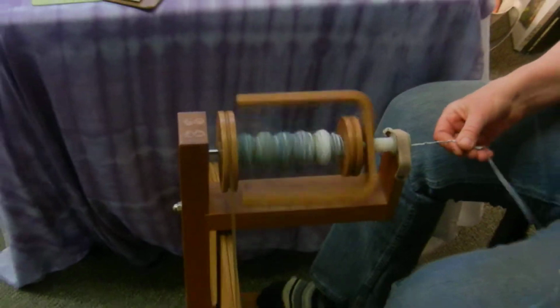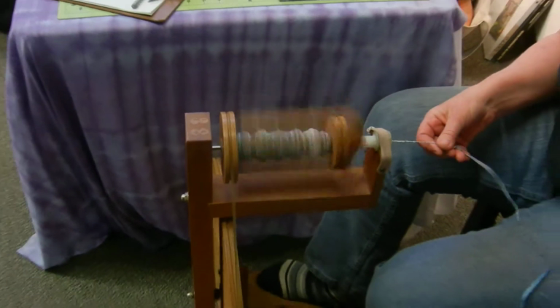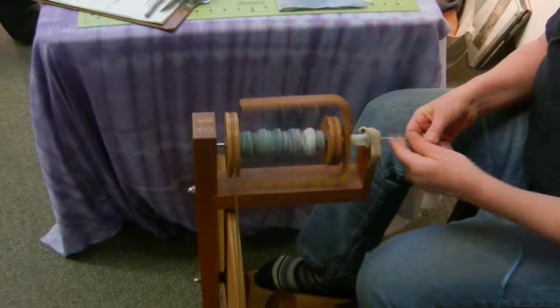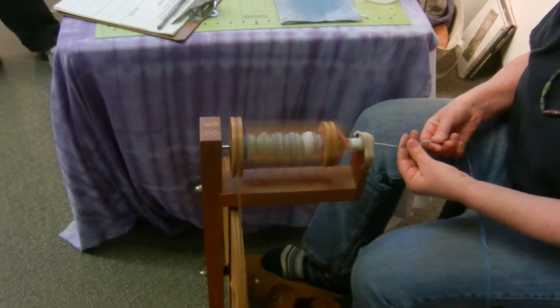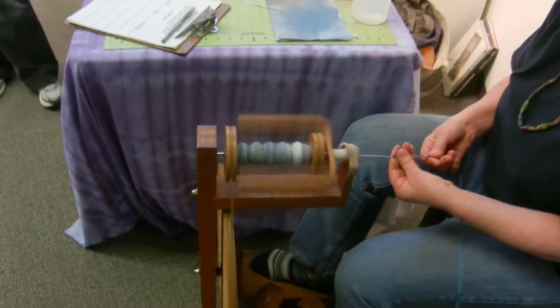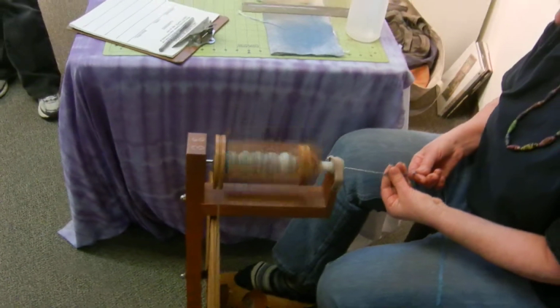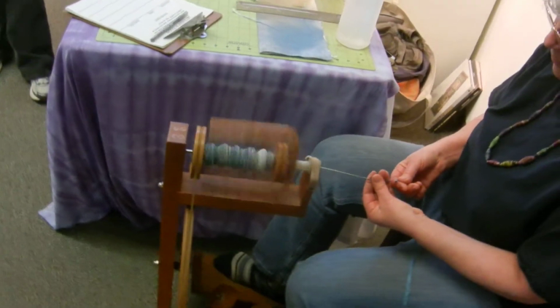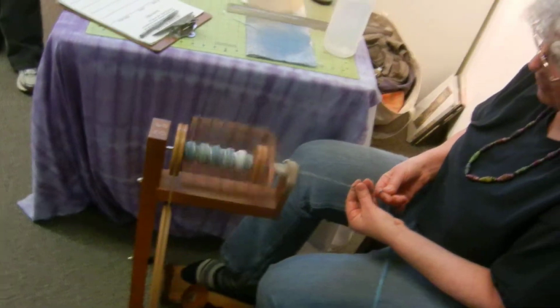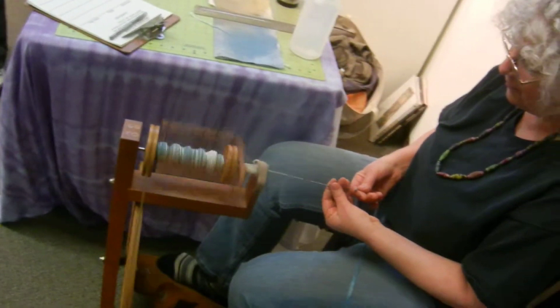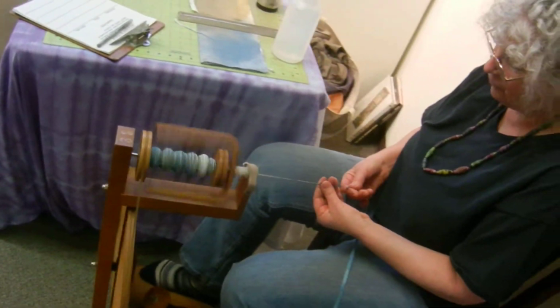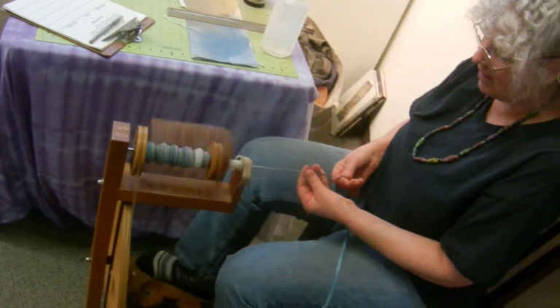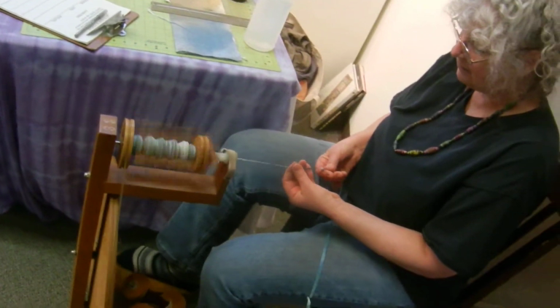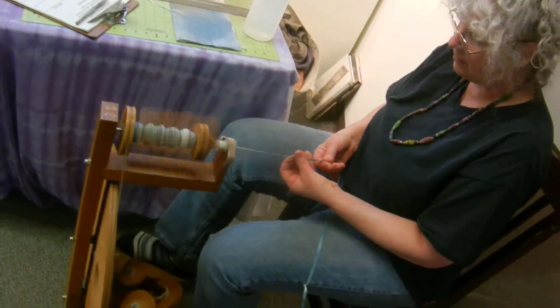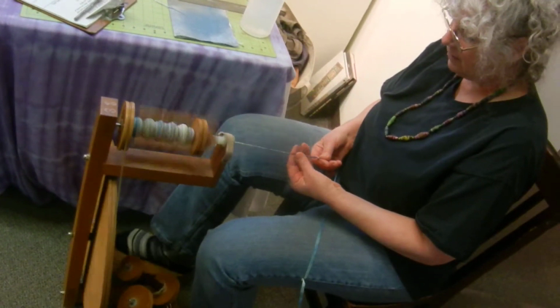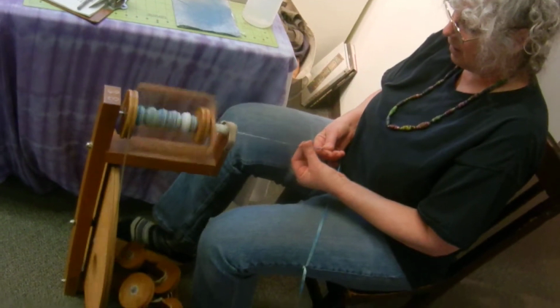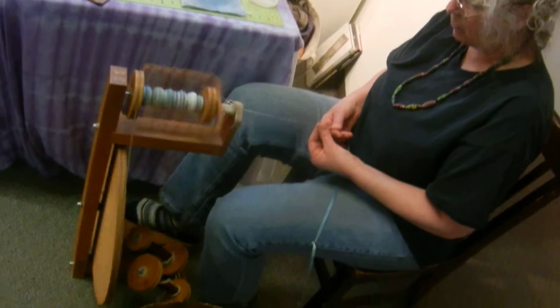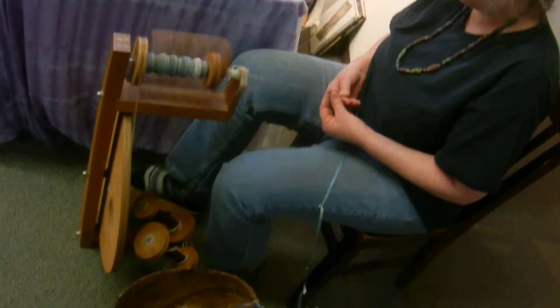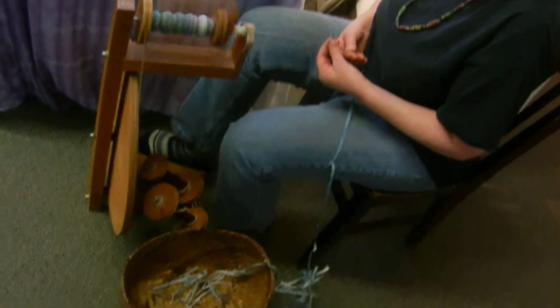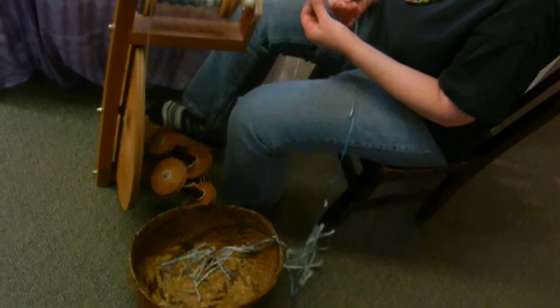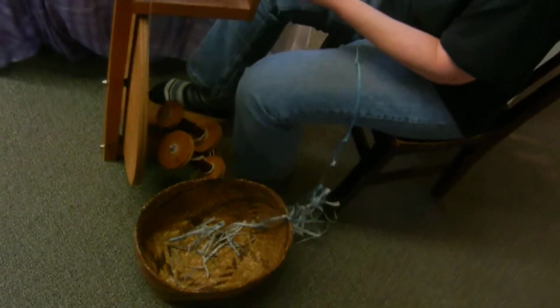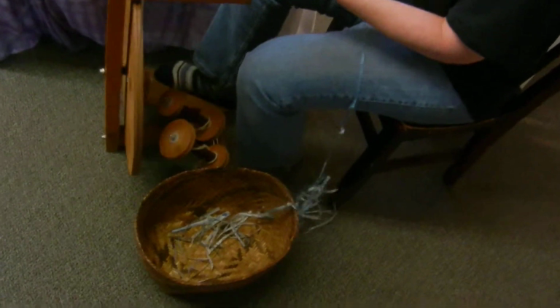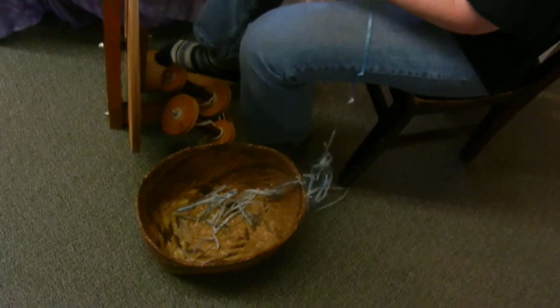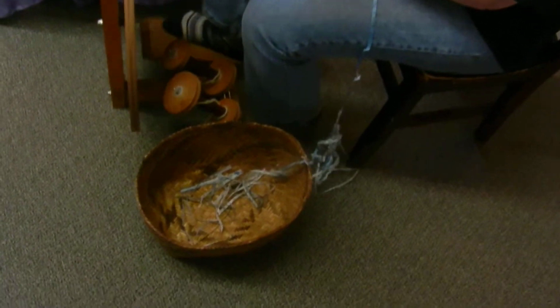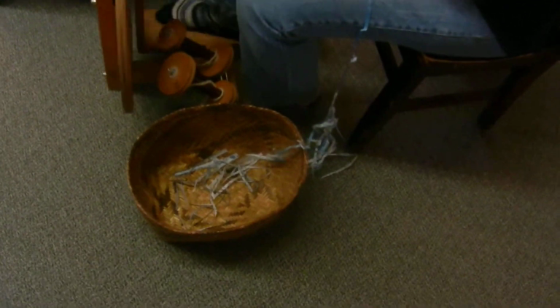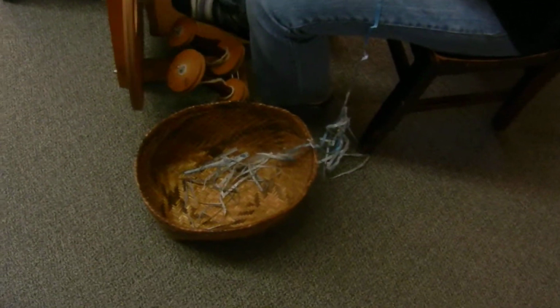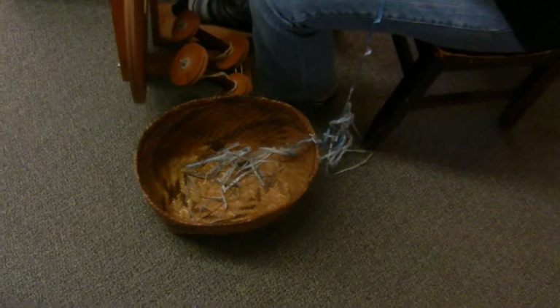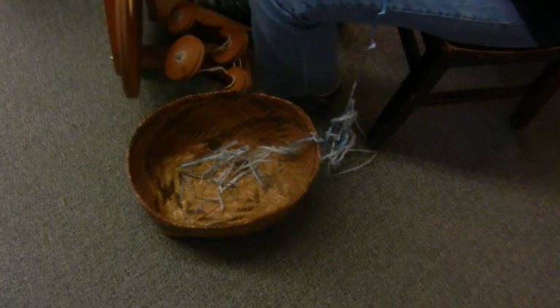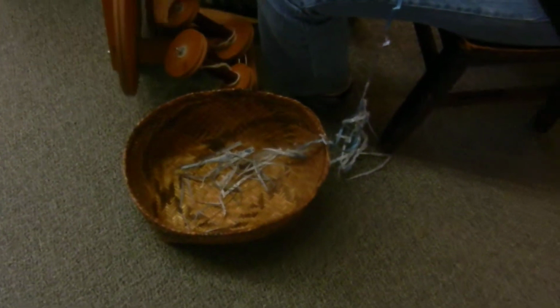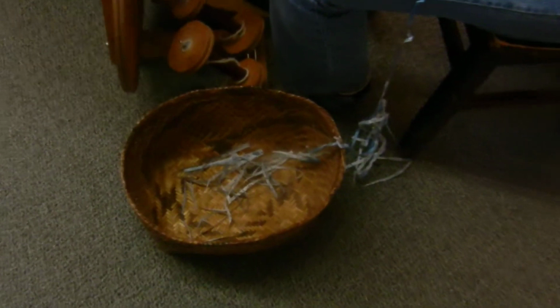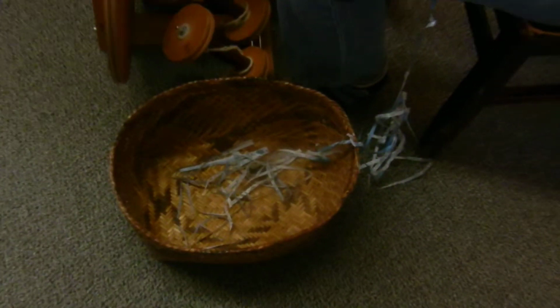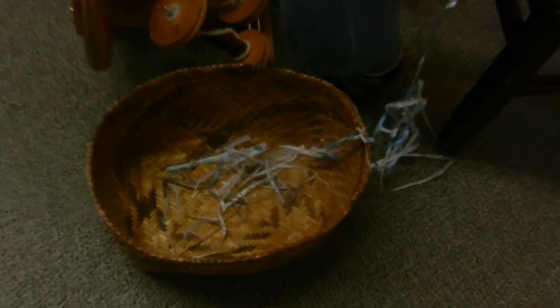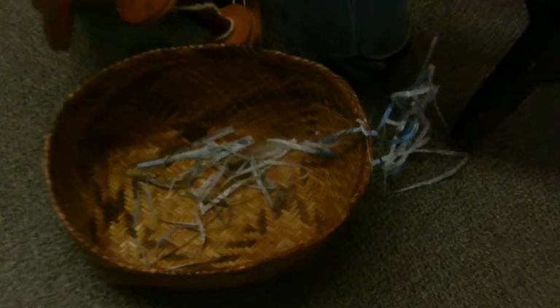It's fun to experiment with different papers — you'll get very different kinds of yarn. And how wide you cut it, how thin or thick it is, will affect the yarn as well.